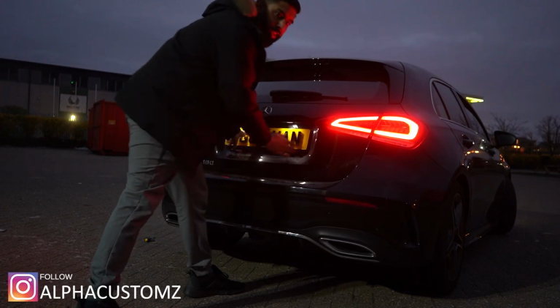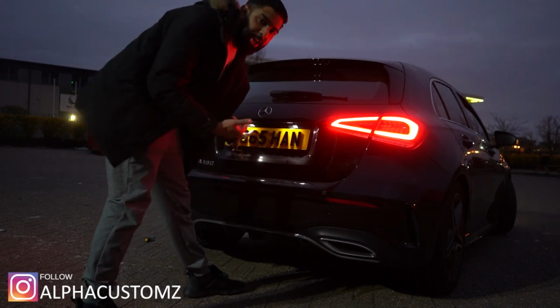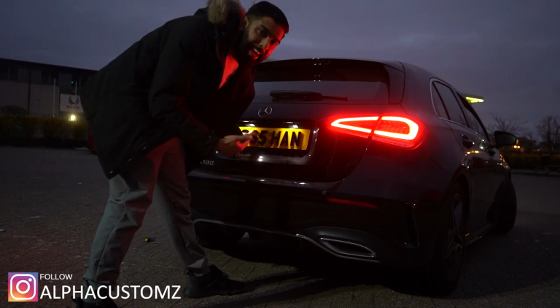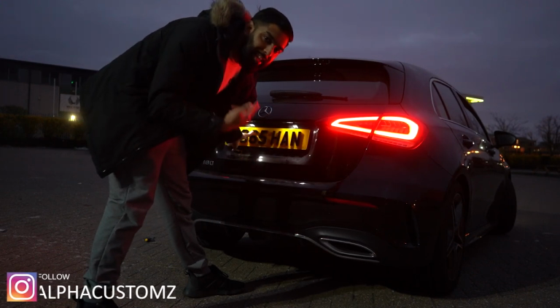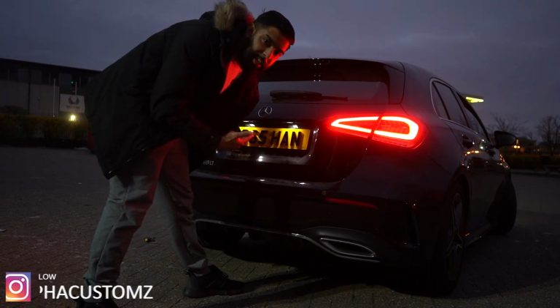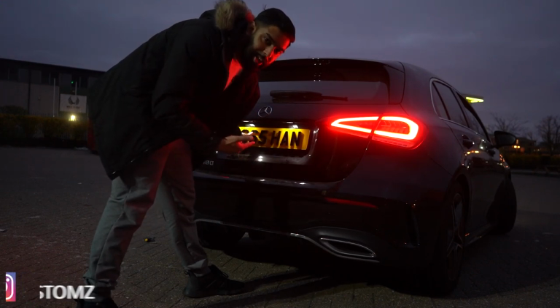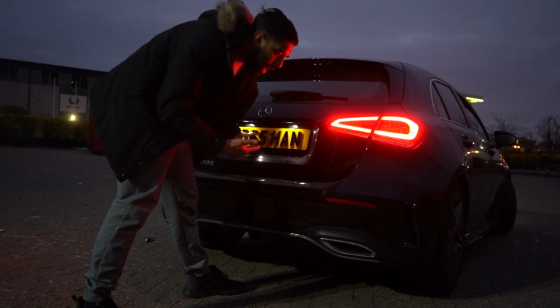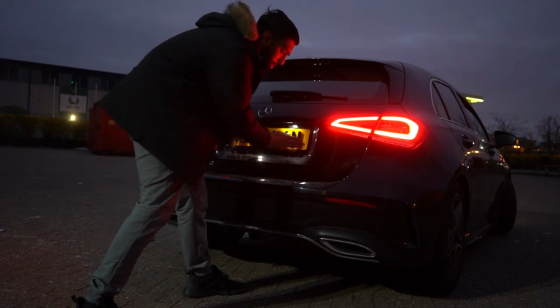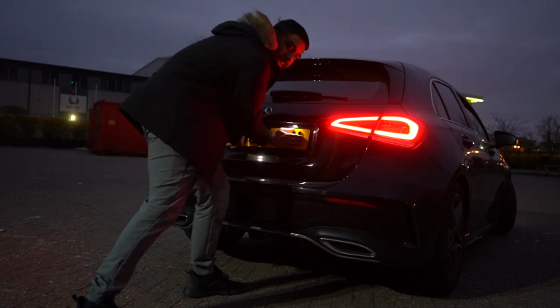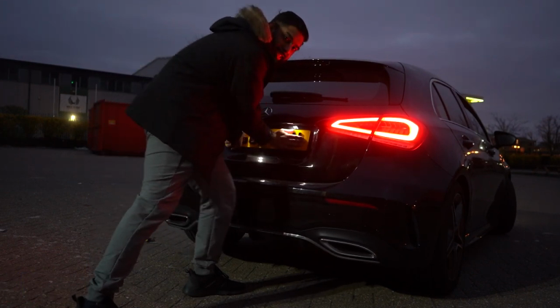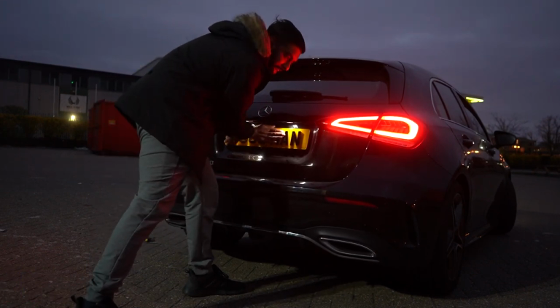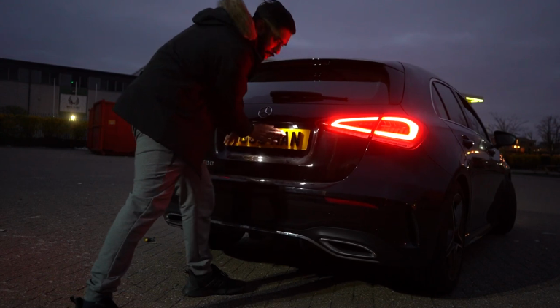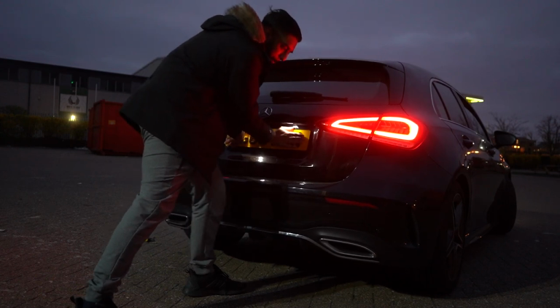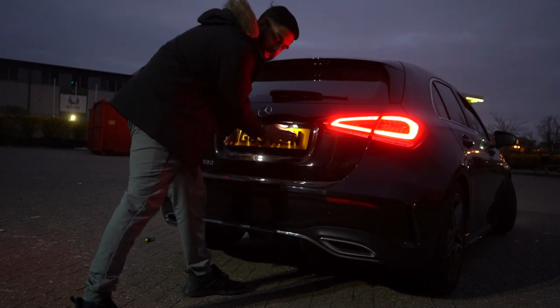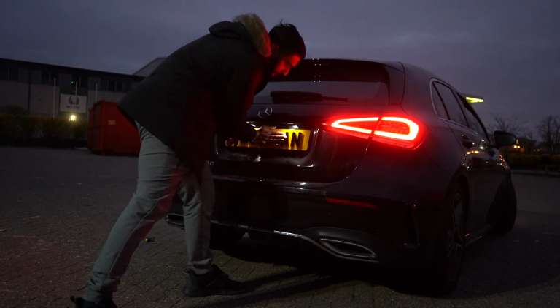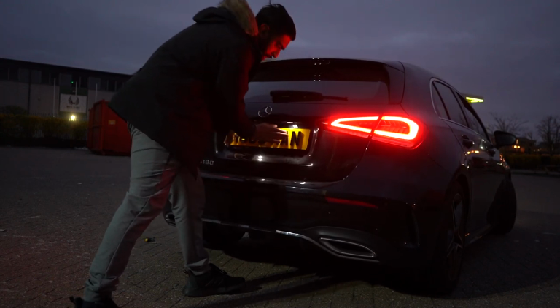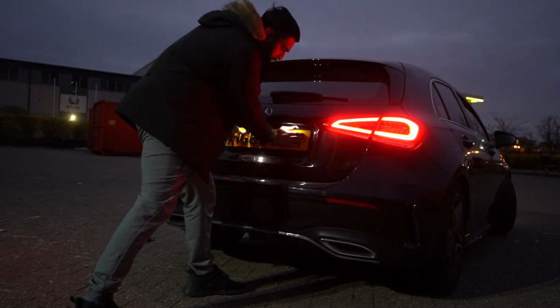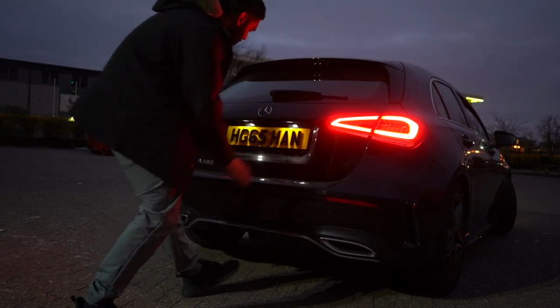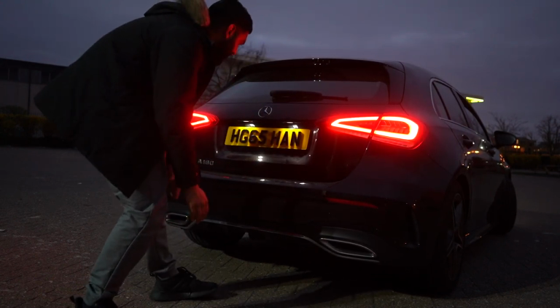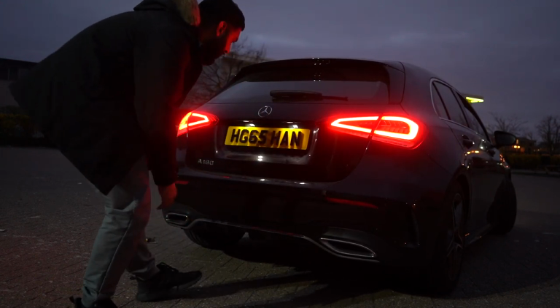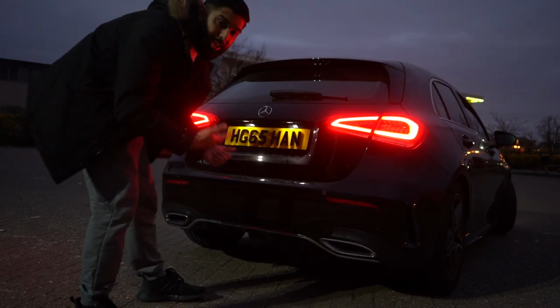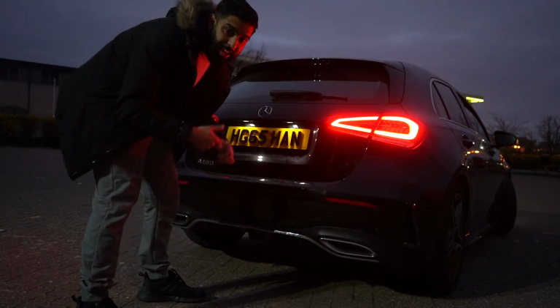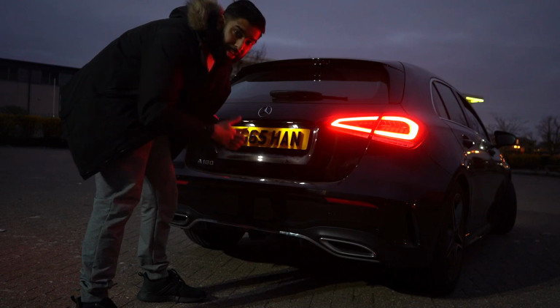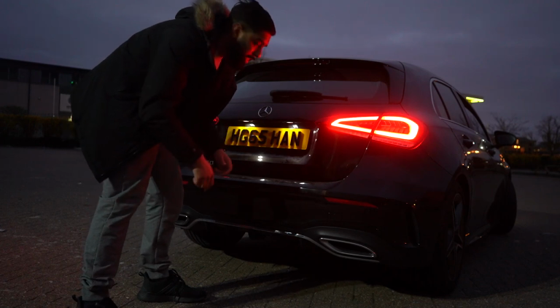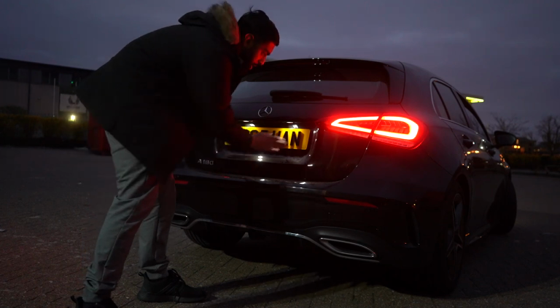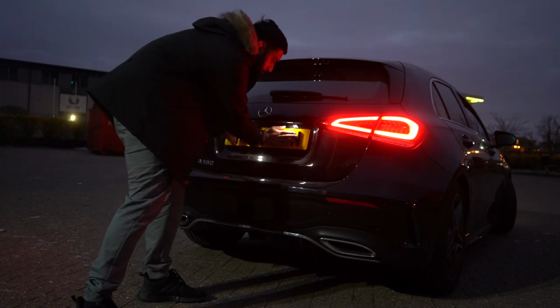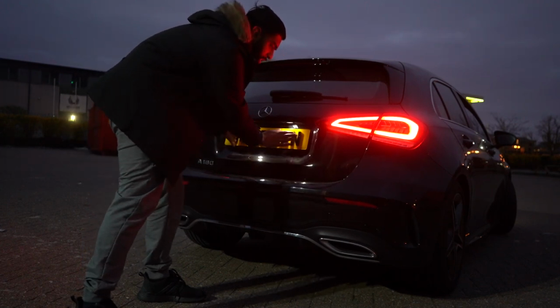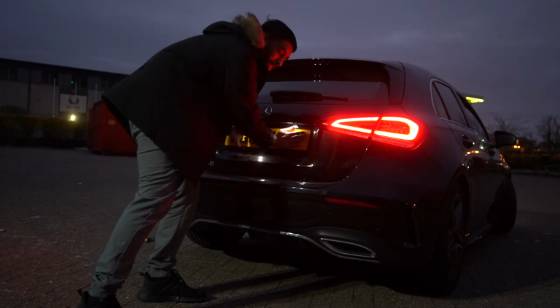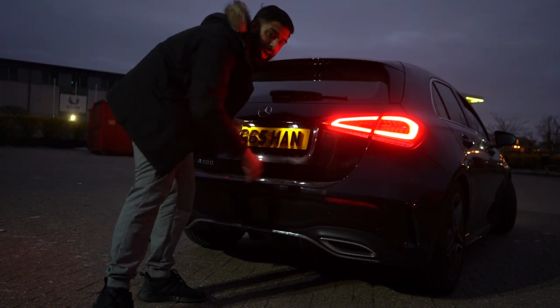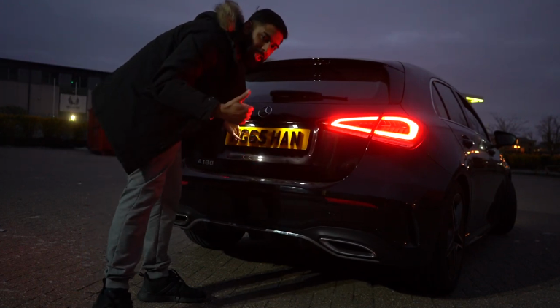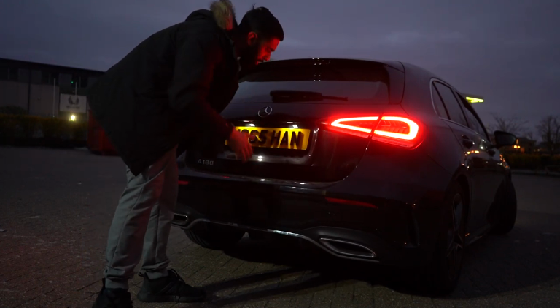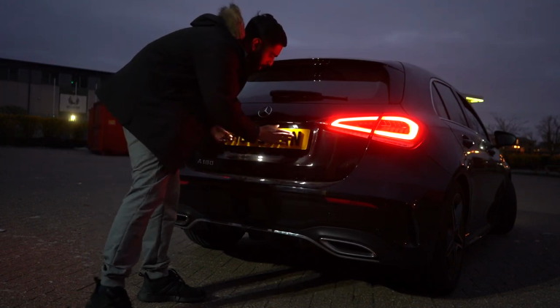This is also a good way to test the suspension of the car — as you can see it's all bouncing up and down. You can test if the suspension is good or not, but this car it's good, so we're all good.